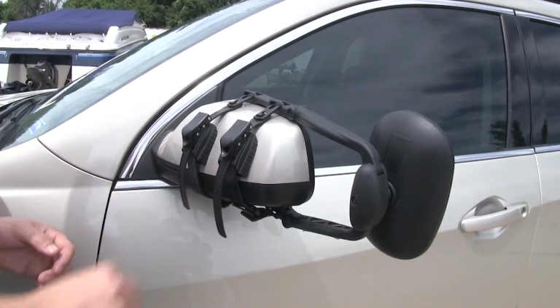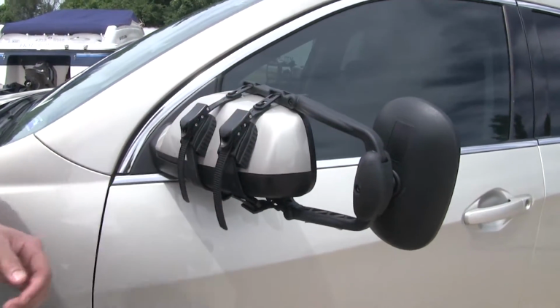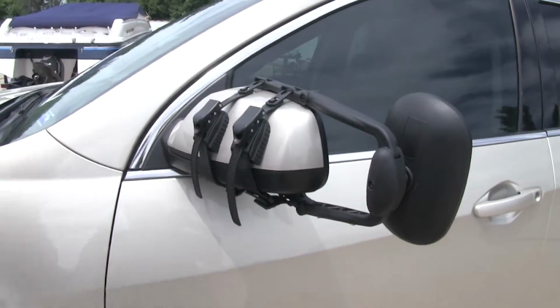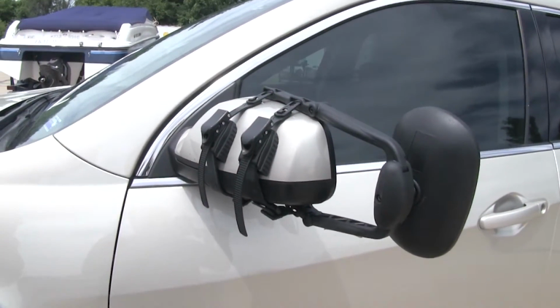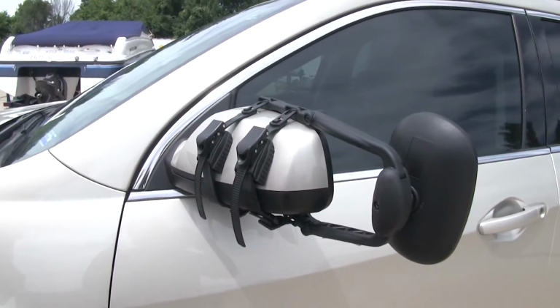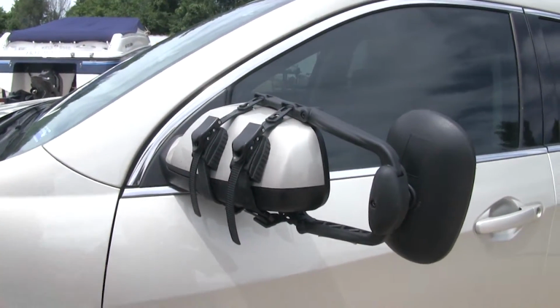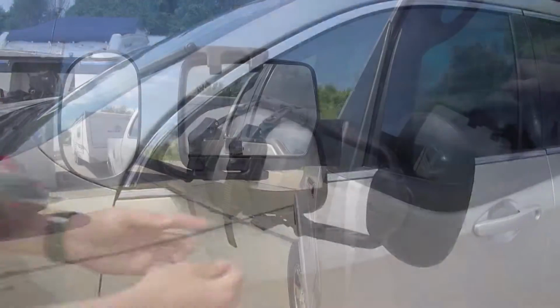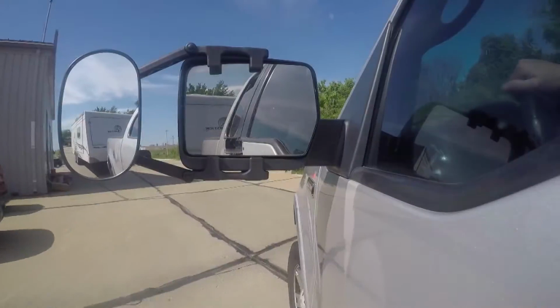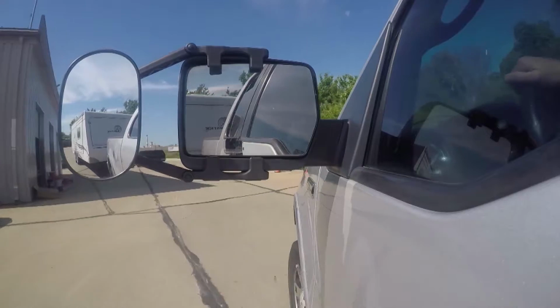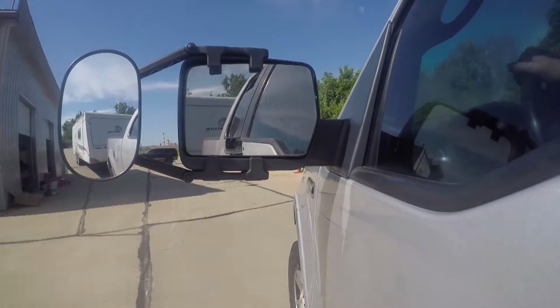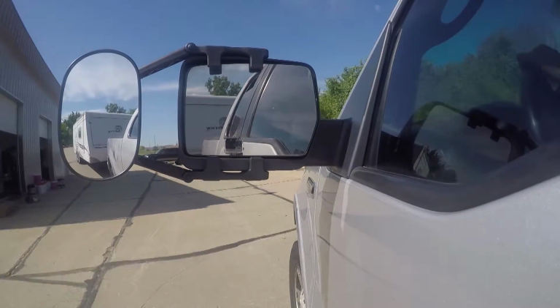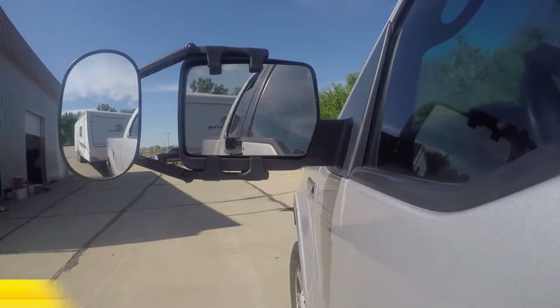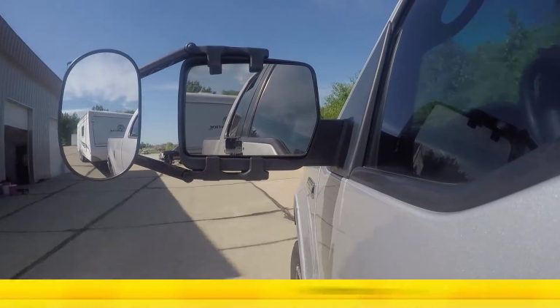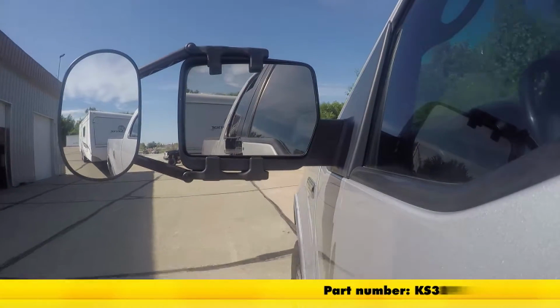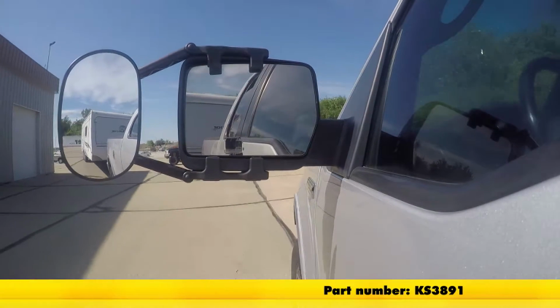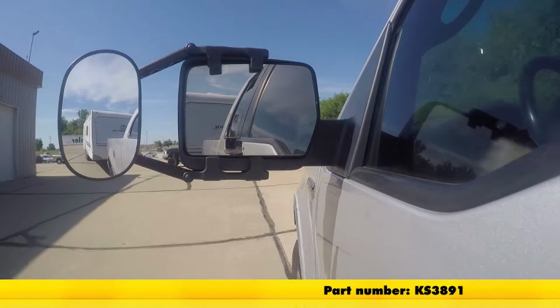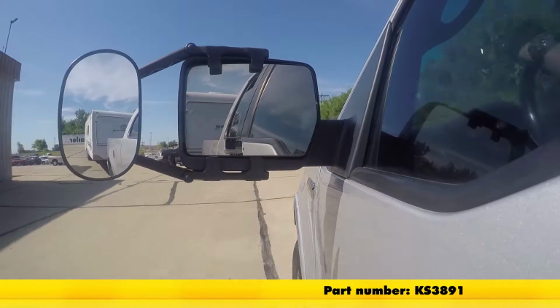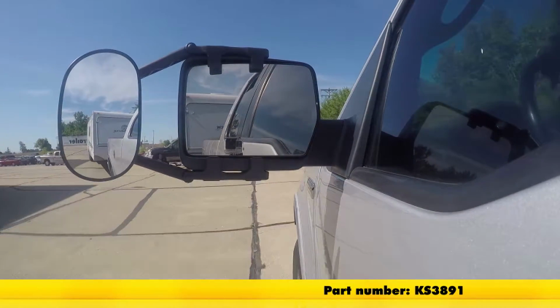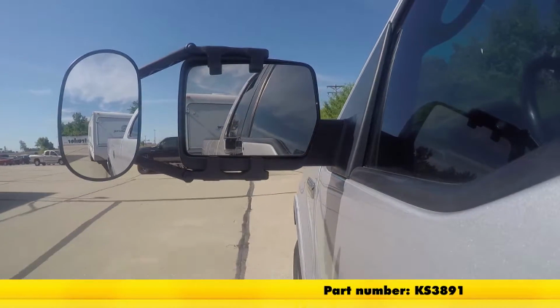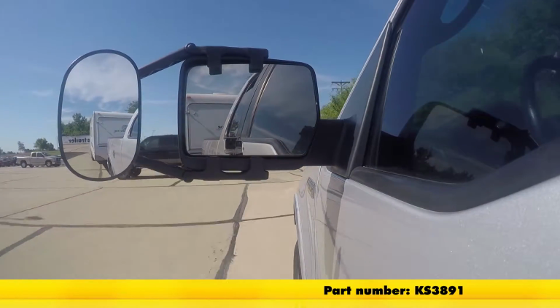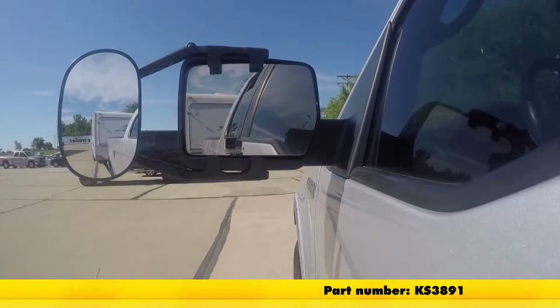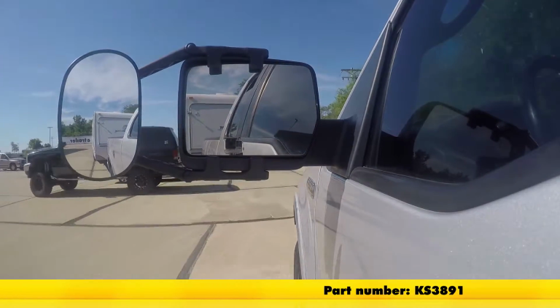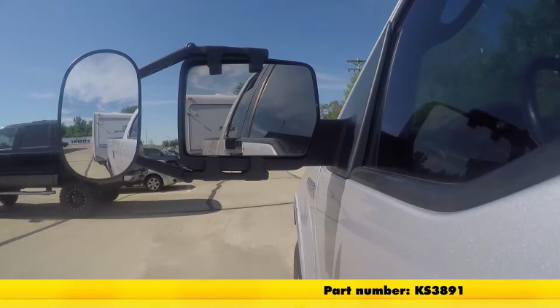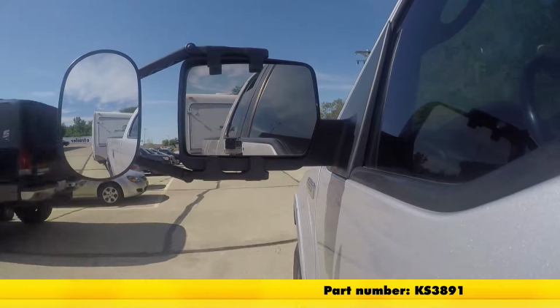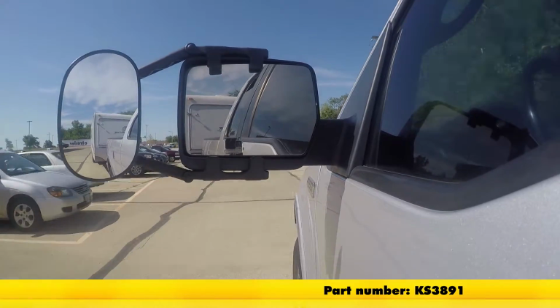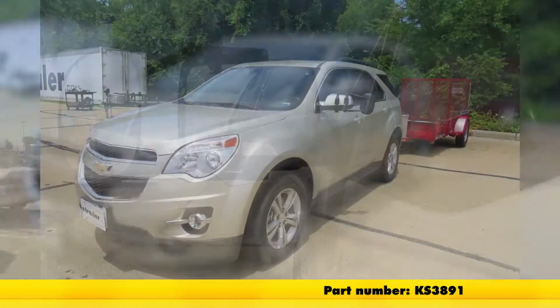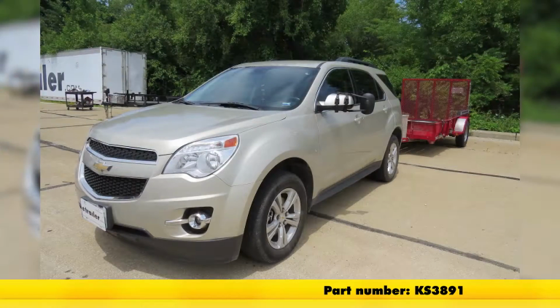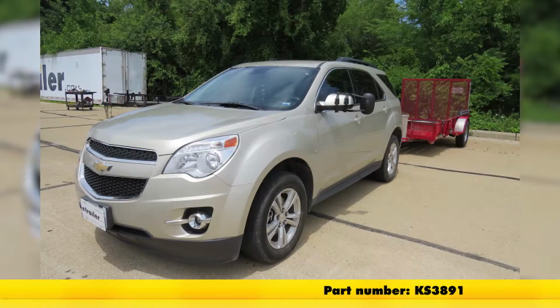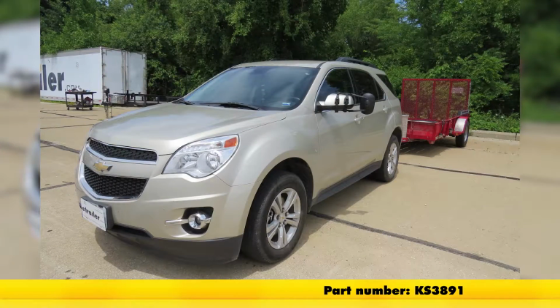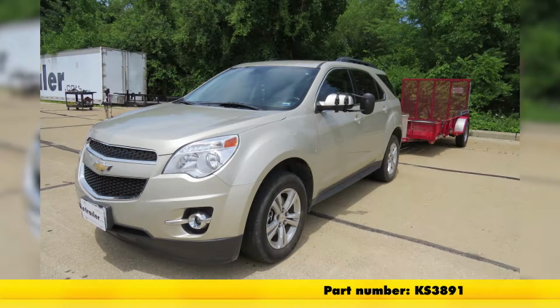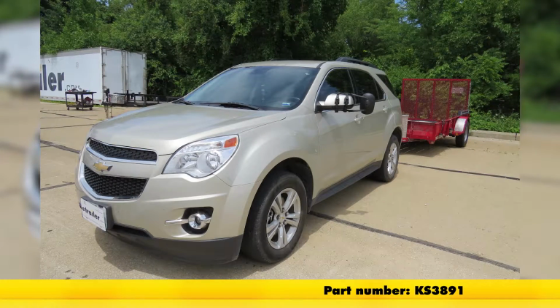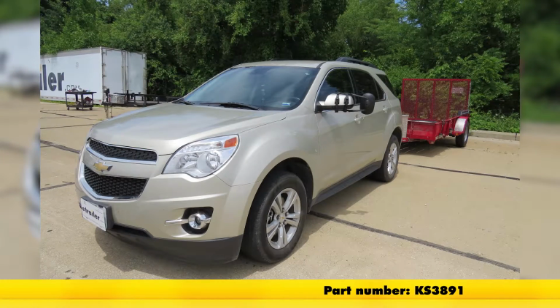And now we're ready to tow. That's going to complete our test fit on the K-Source Clip-On Towing Mirror, part number KS3891, on our 2013 Chevrolet Equinox.